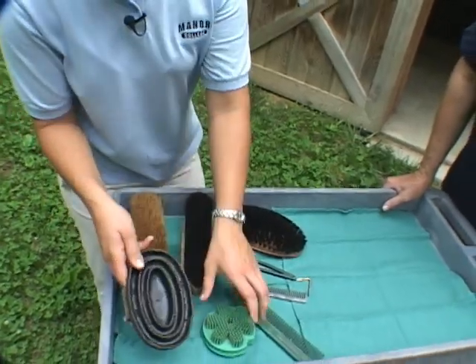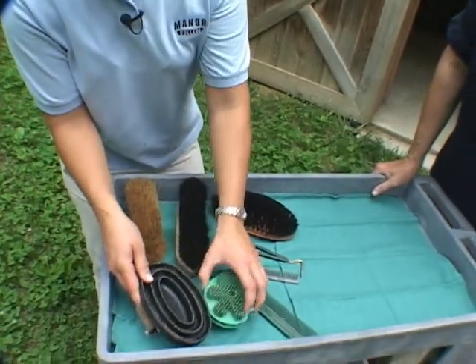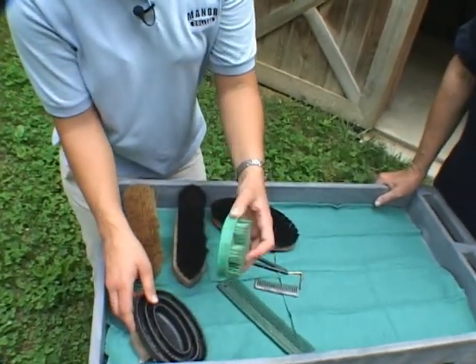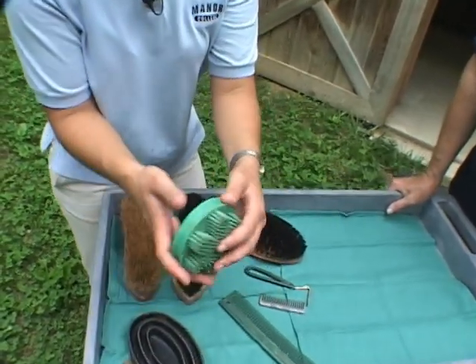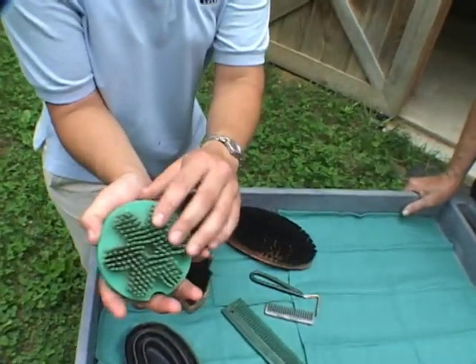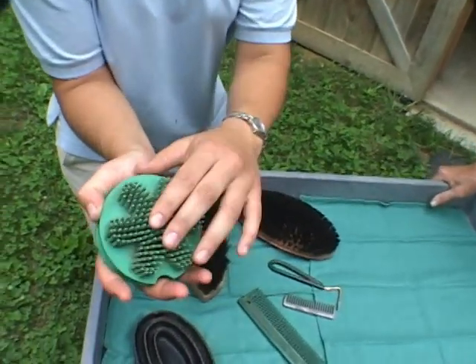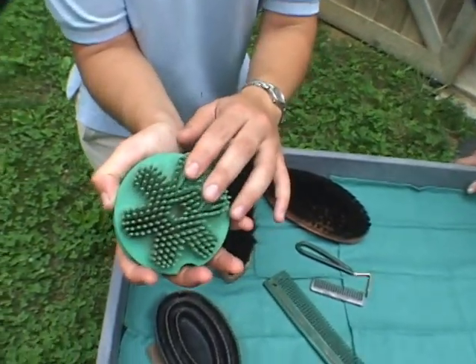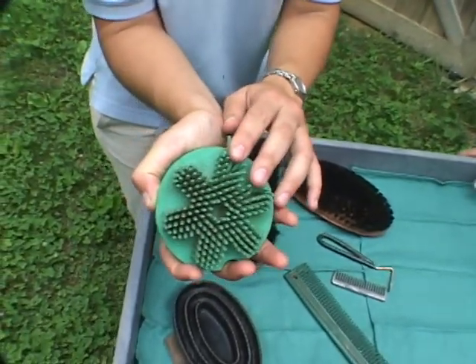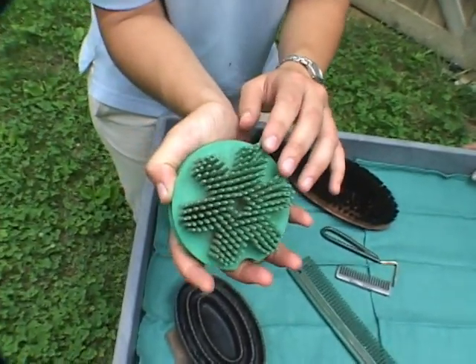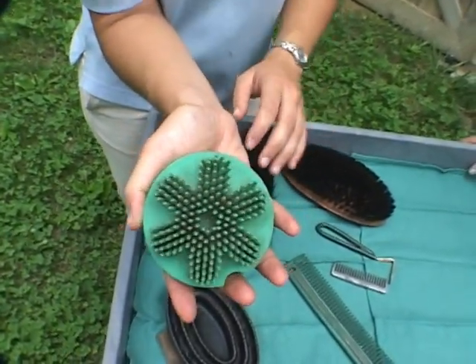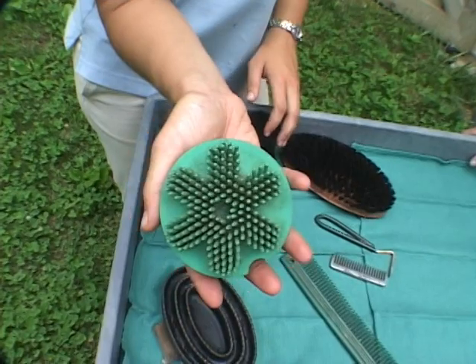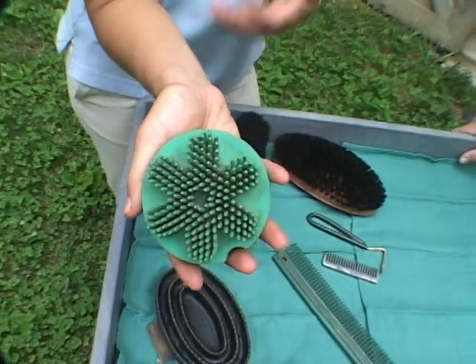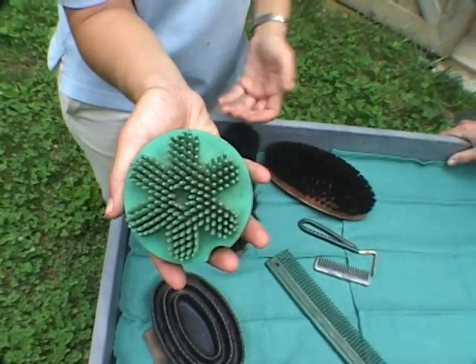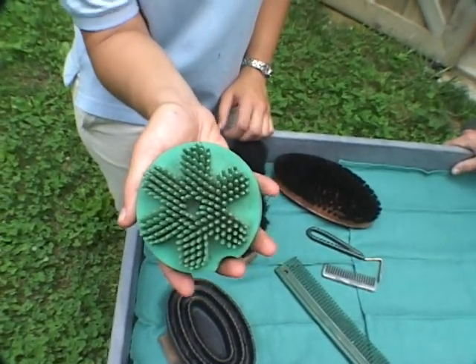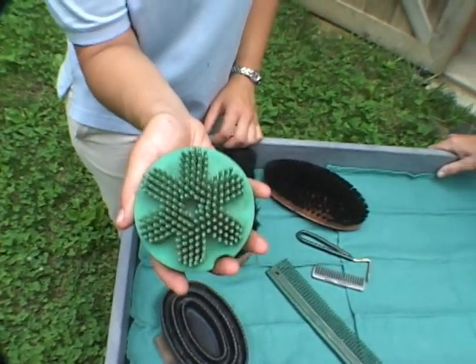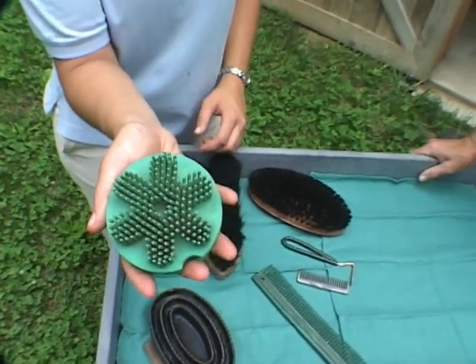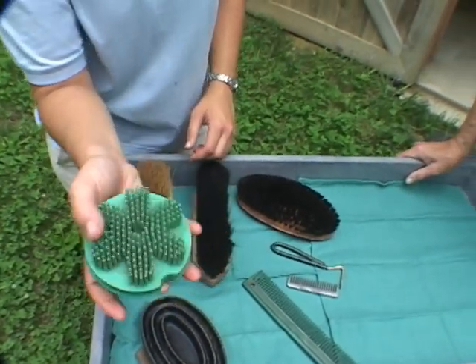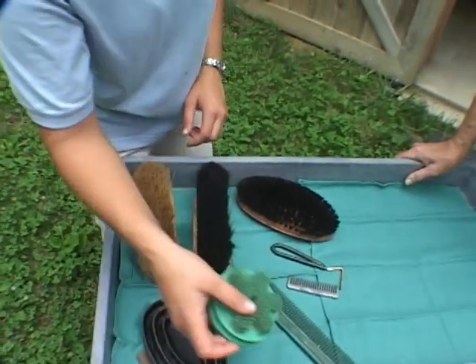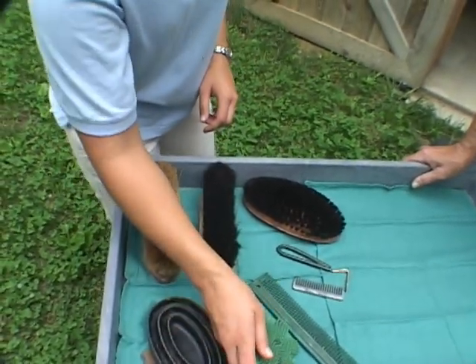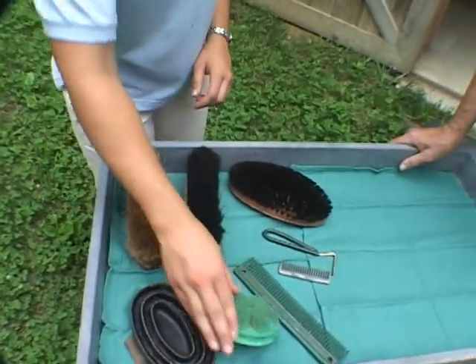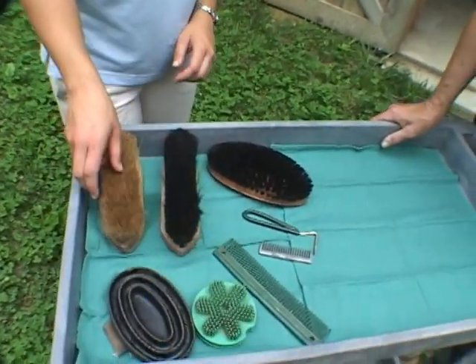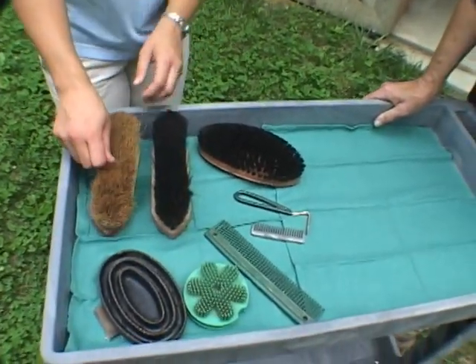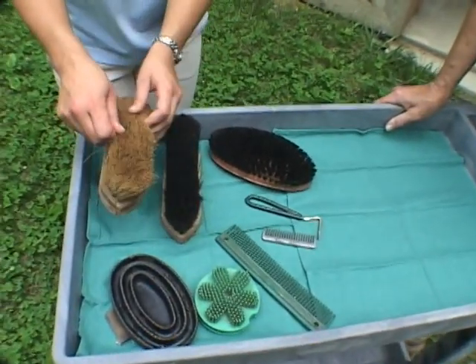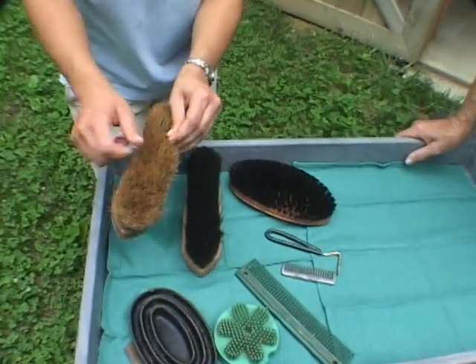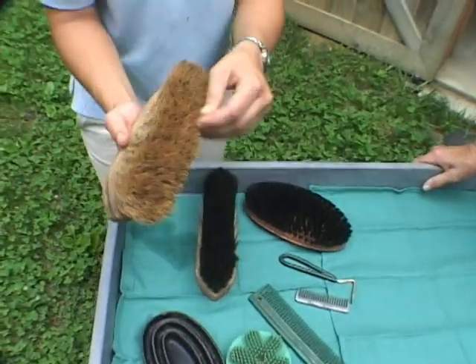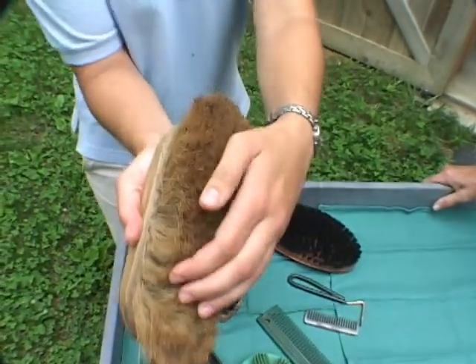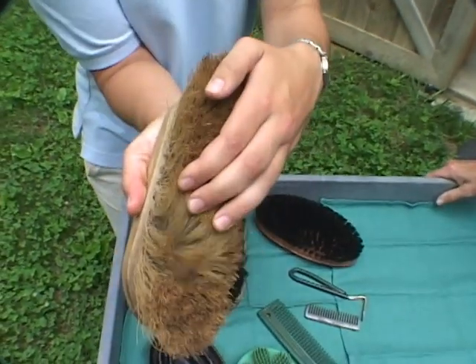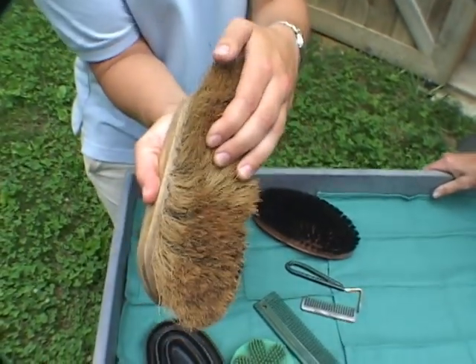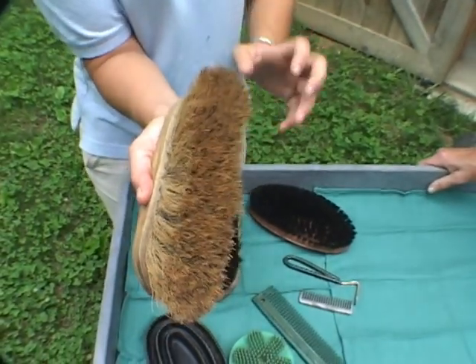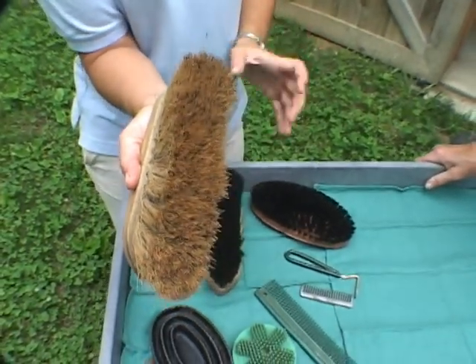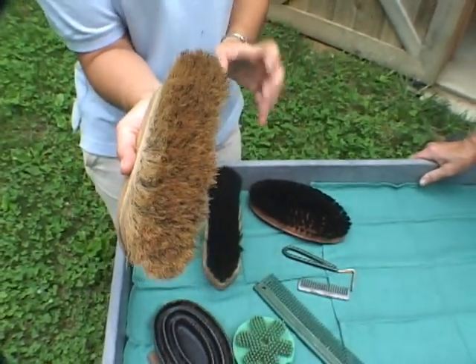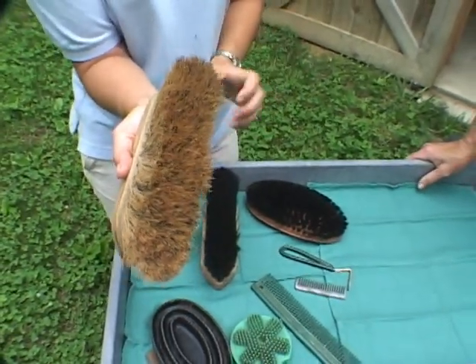Another version of the curry comb has nice soft bristles and it can be used on the sensitive areas of the face and legs. After the curry comb, I would use the dandy brush, which is a real stiff brush and again gets the dirt off quite well.